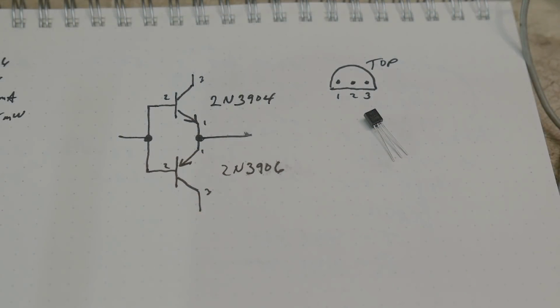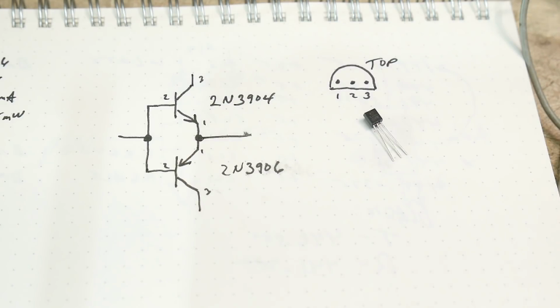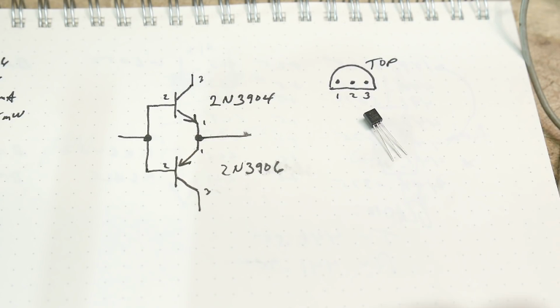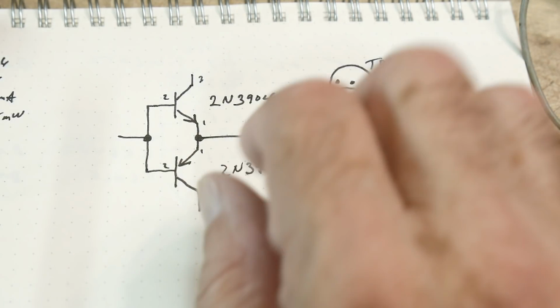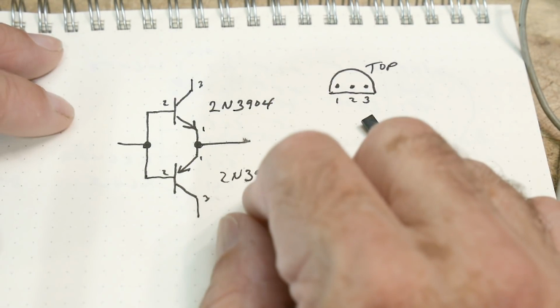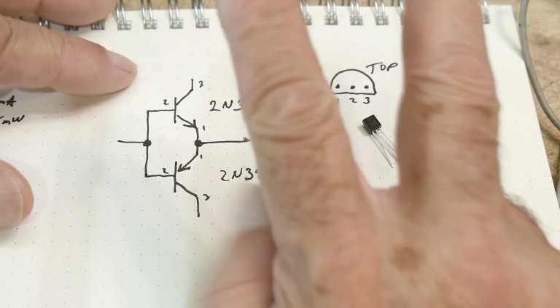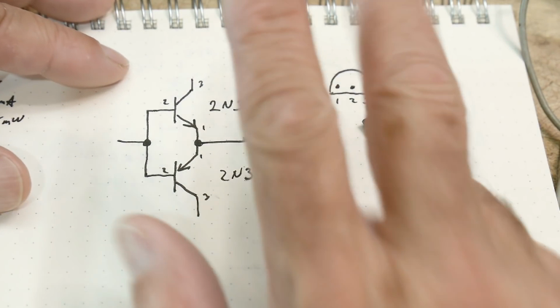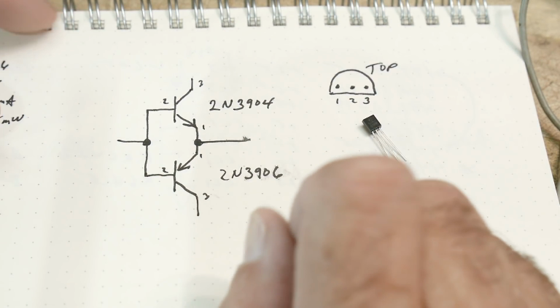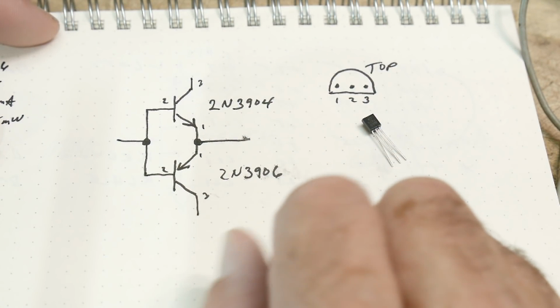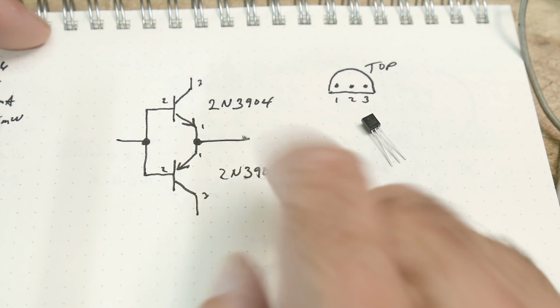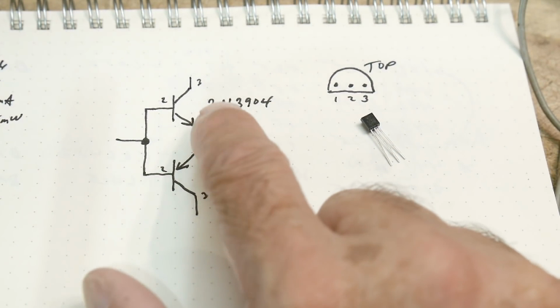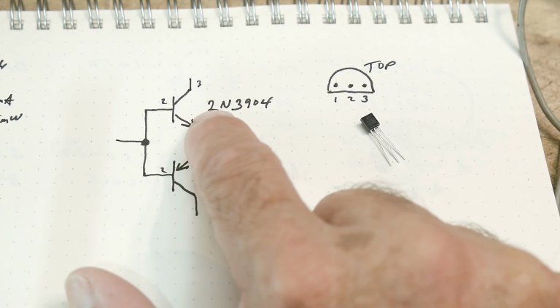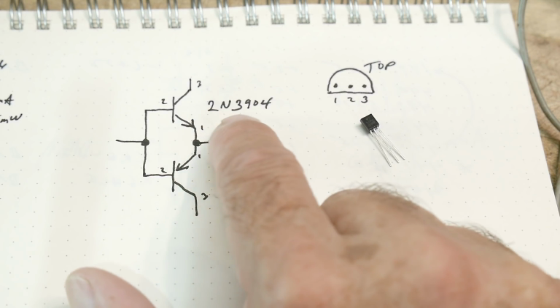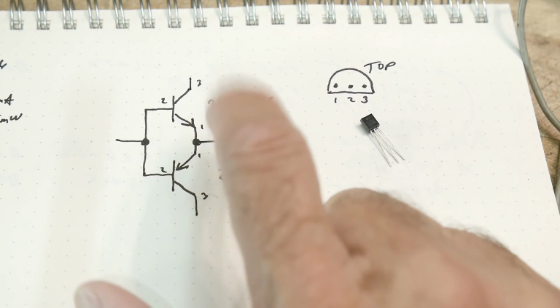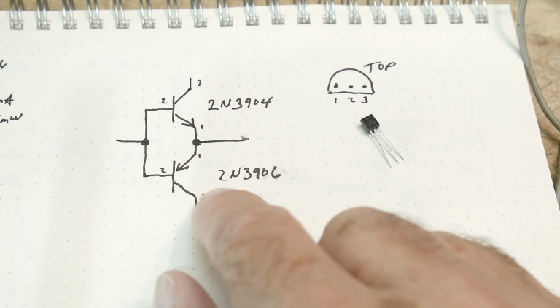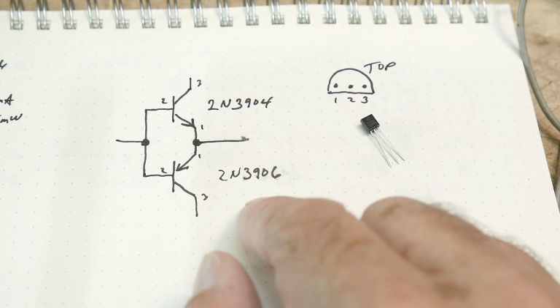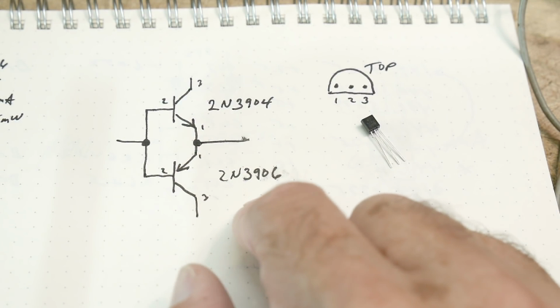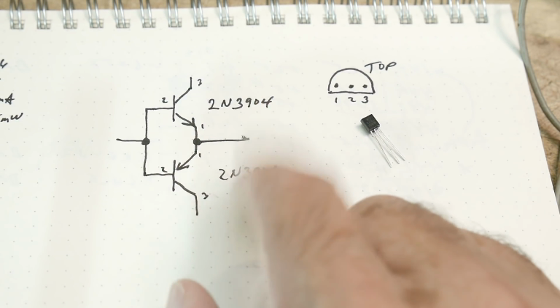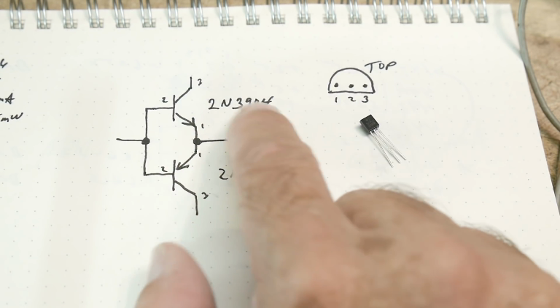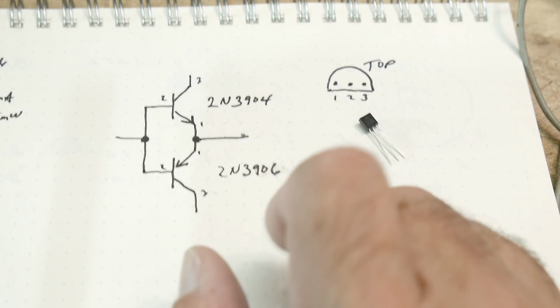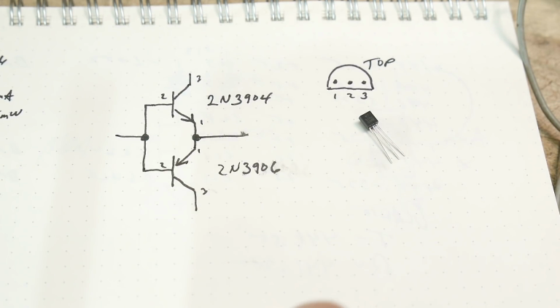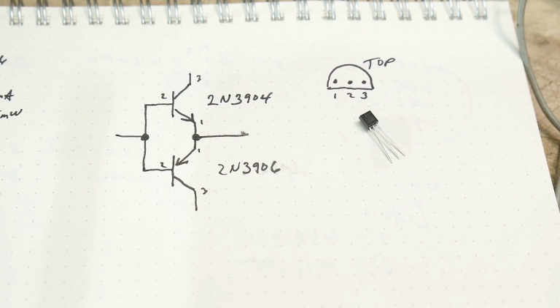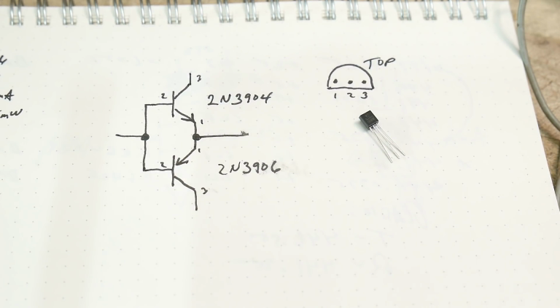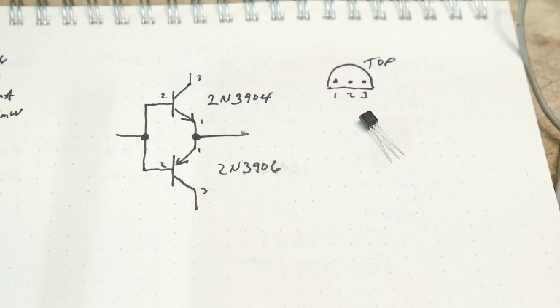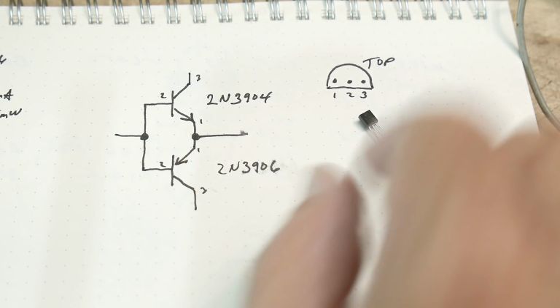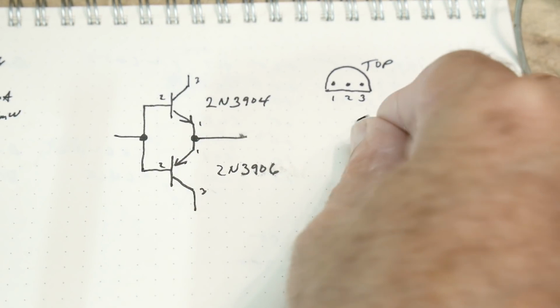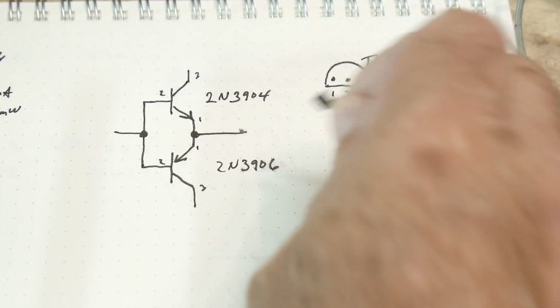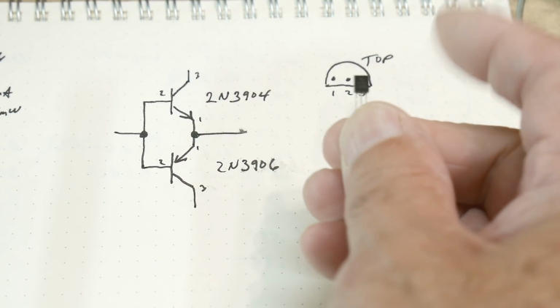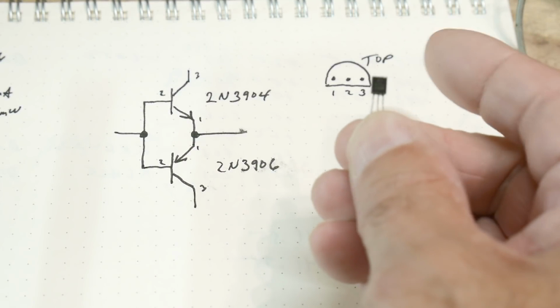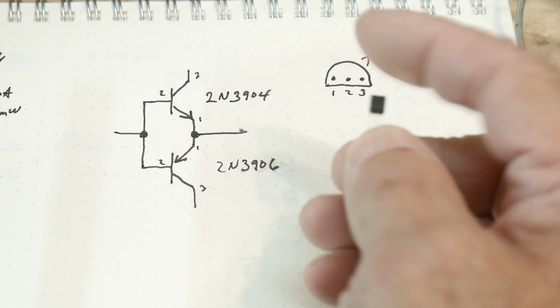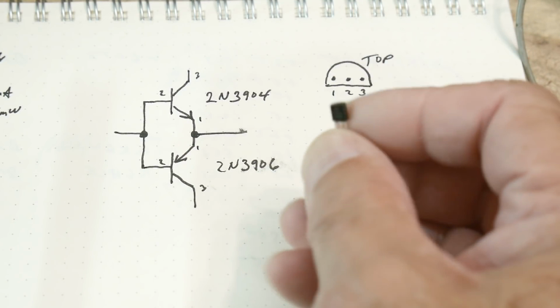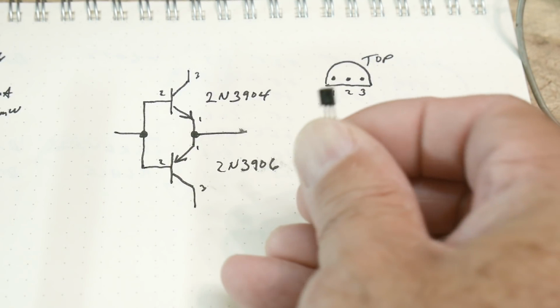Alright, what's the chip of the day? We've got two chips of the day — two for one: a 2N3904 and a 2N3906. These are very, very popular transistors. They come in these cute little plastic packages with three legs.